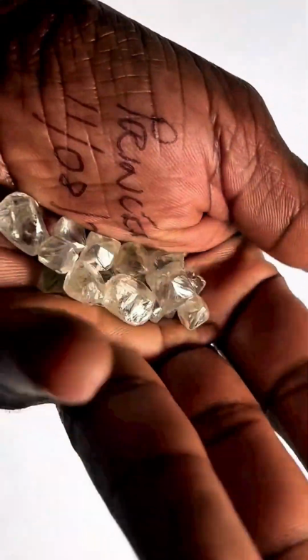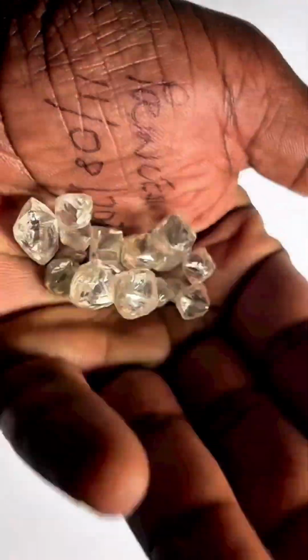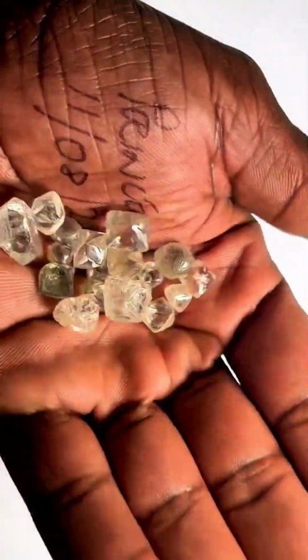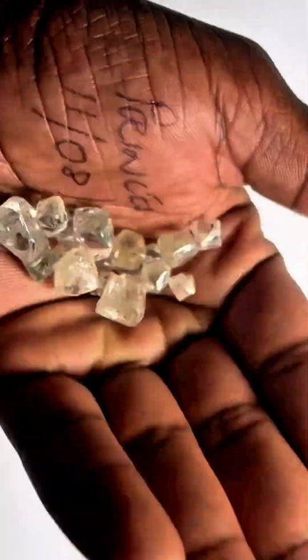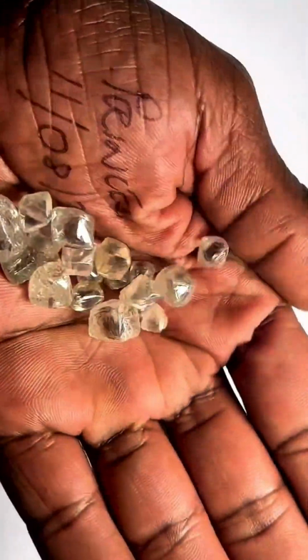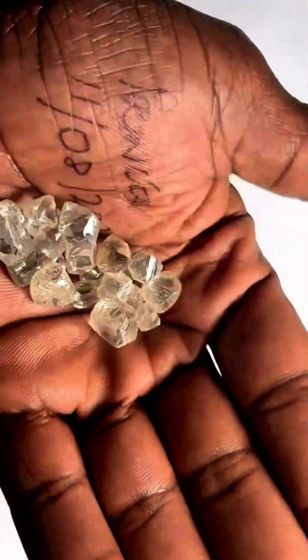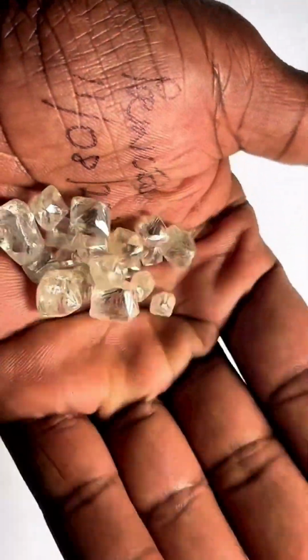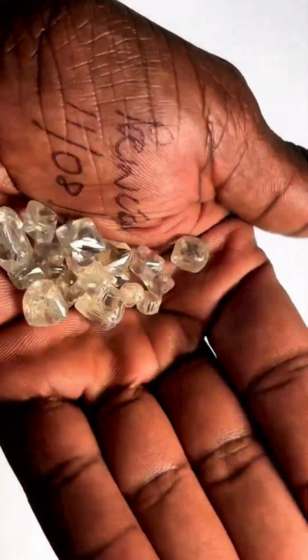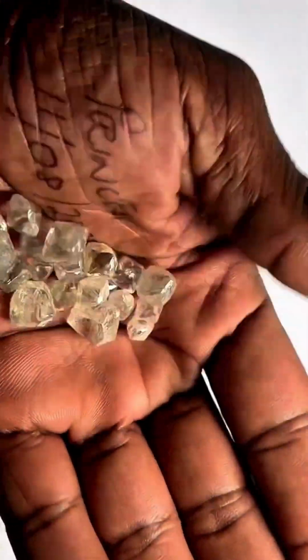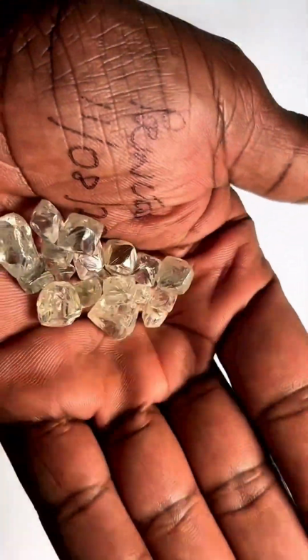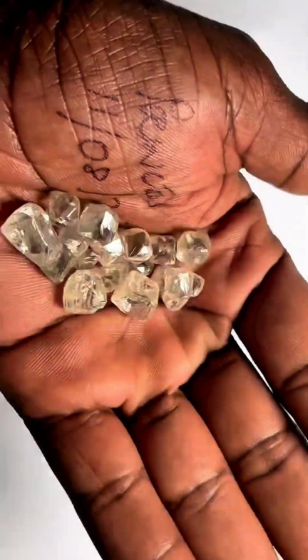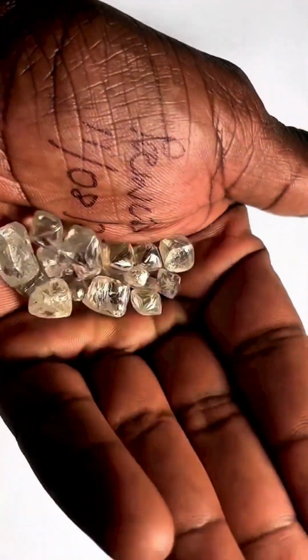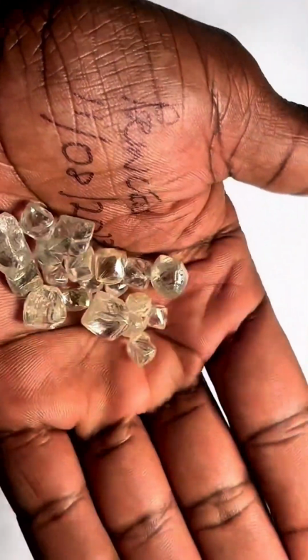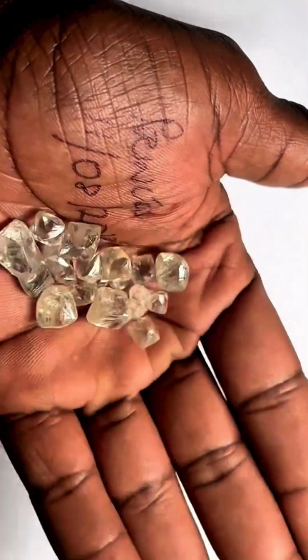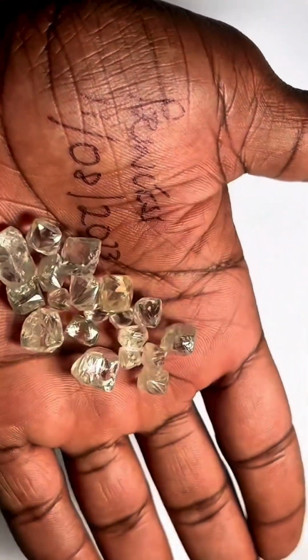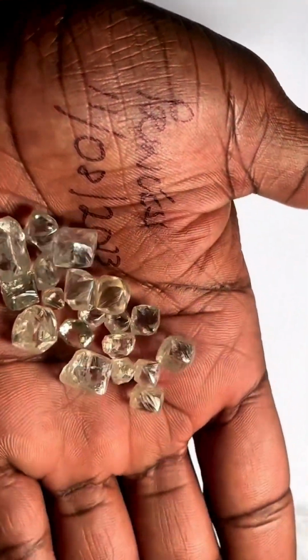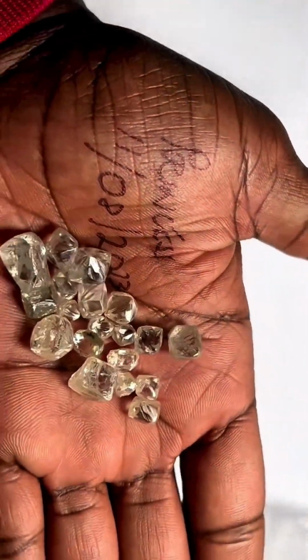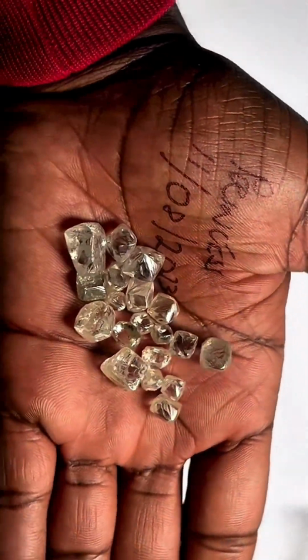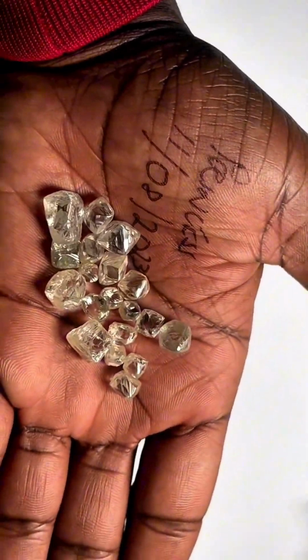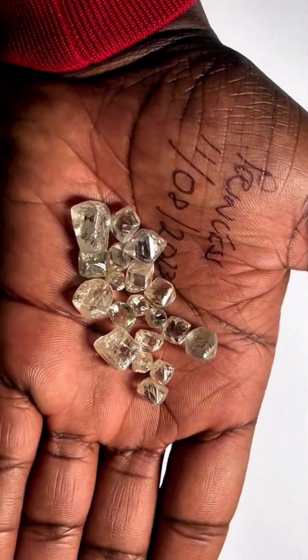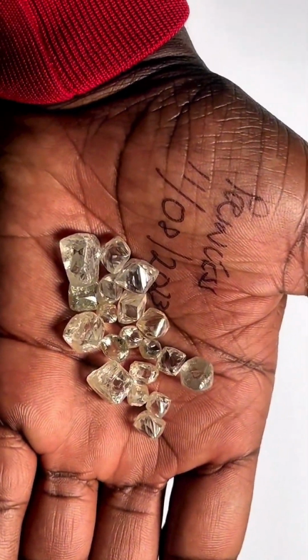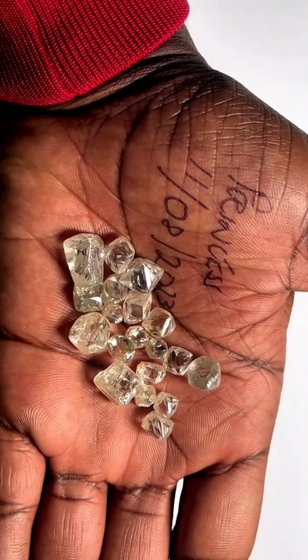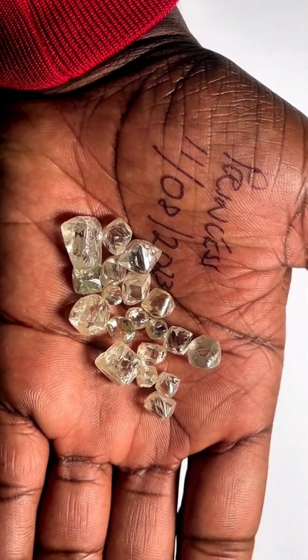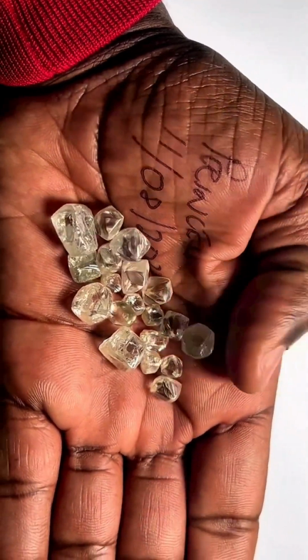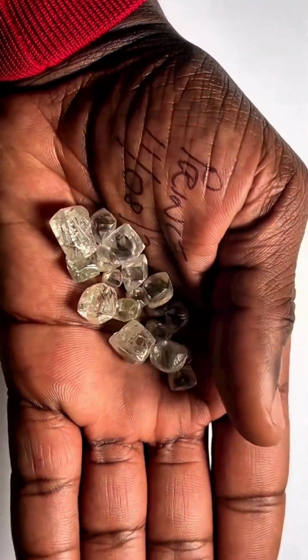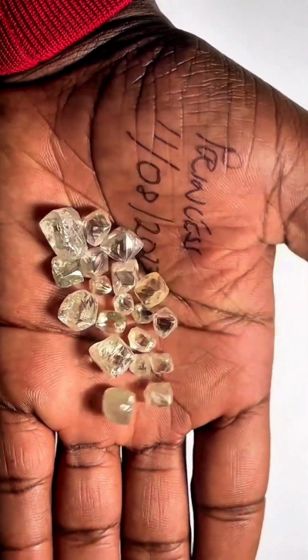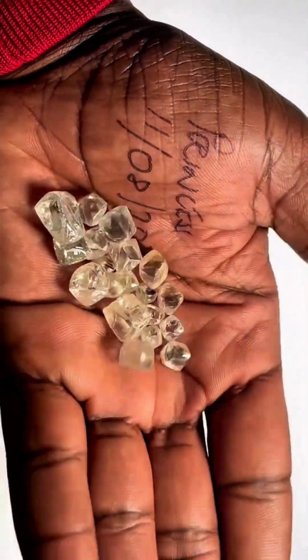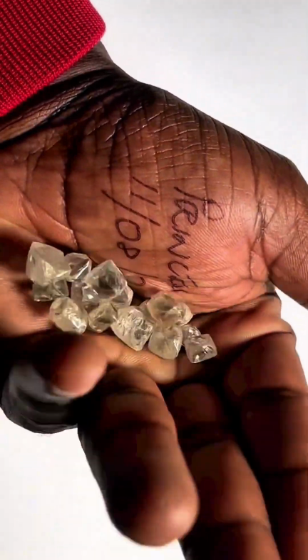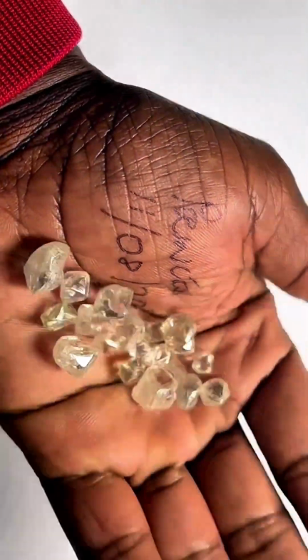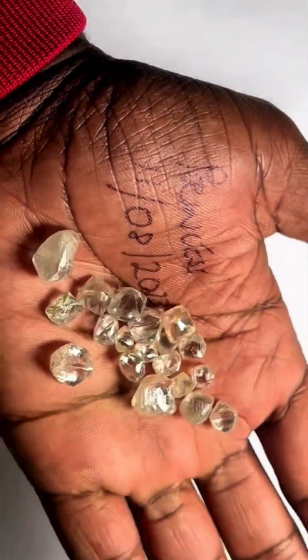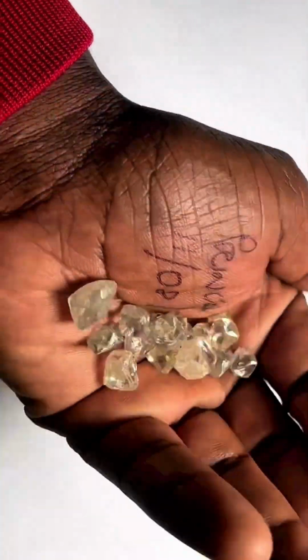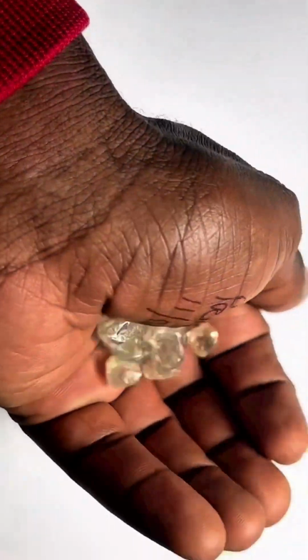Gemologists examine each one carefully, deciding its future as a brilliant round cut, a princess cut, or left as a collector's specimen. From rough geometry to fiery brilliance, the journey of a diamond begins here, with a shape older than civilization itself.